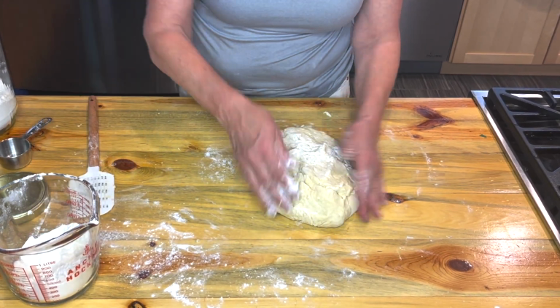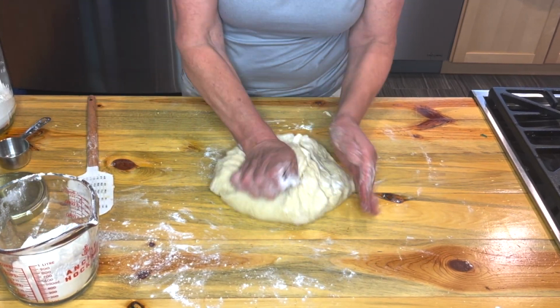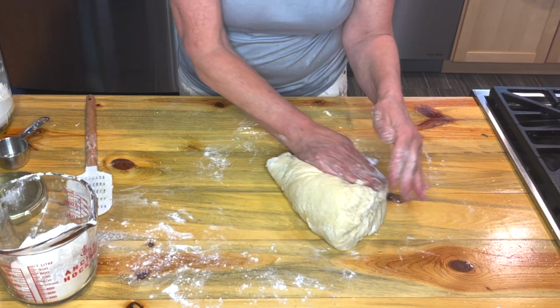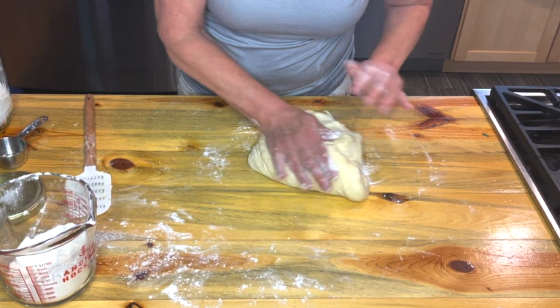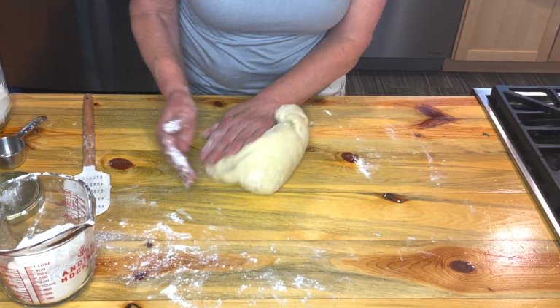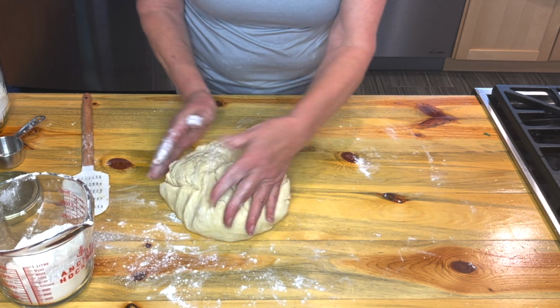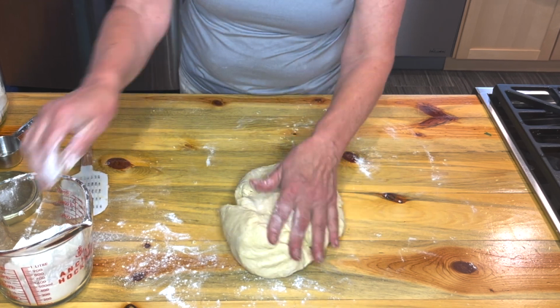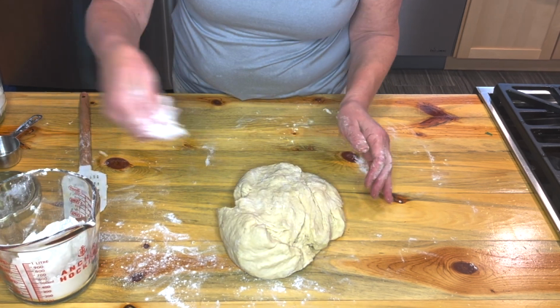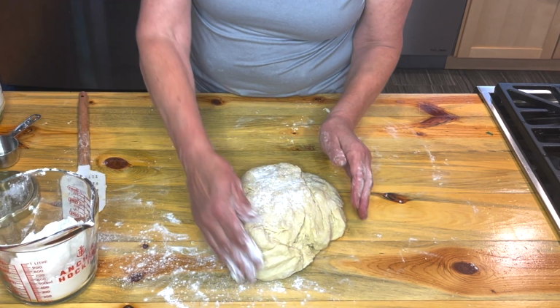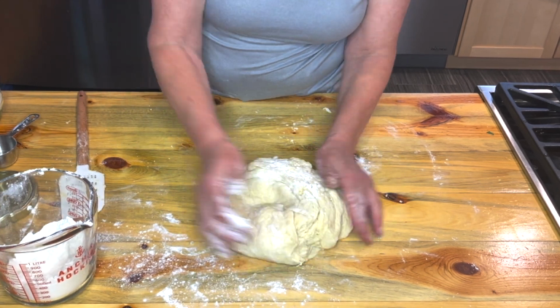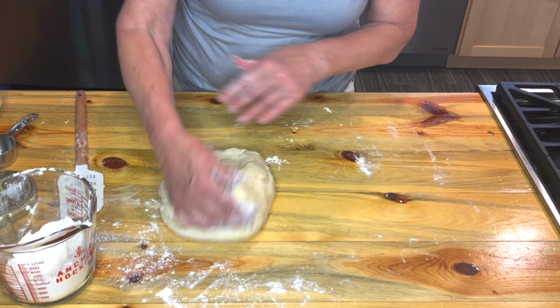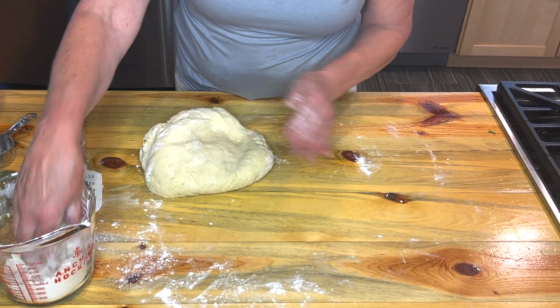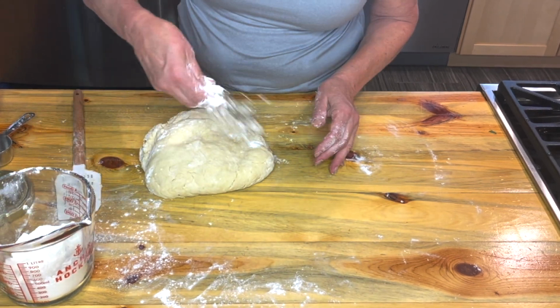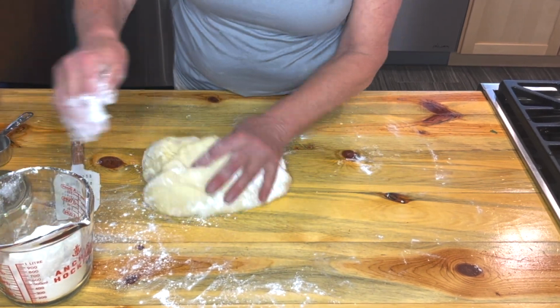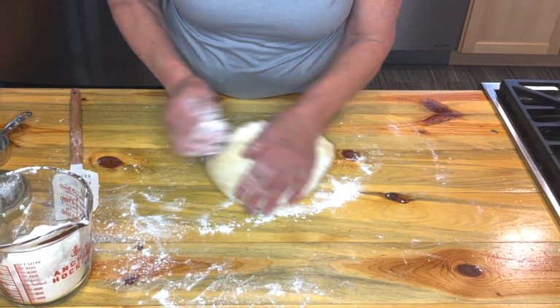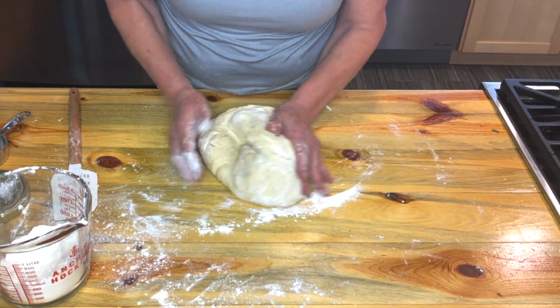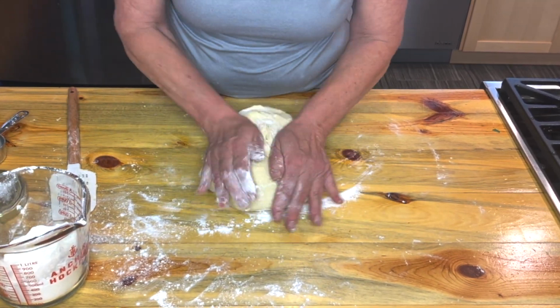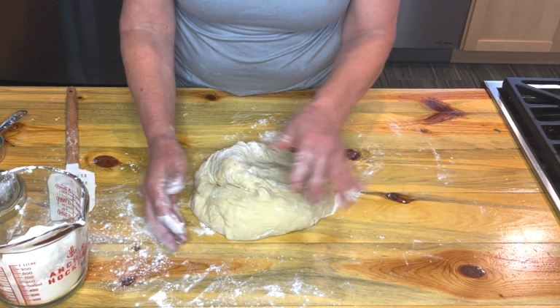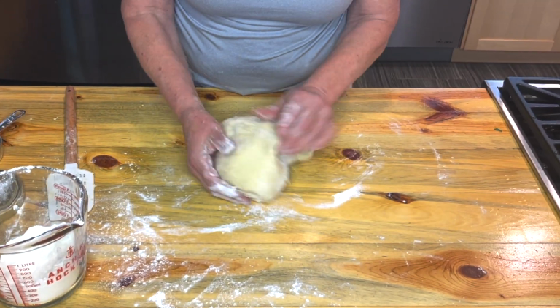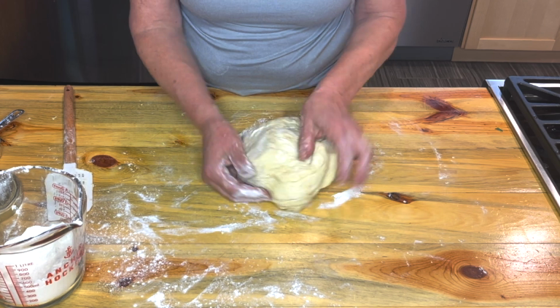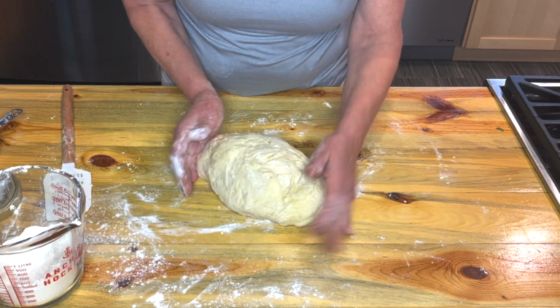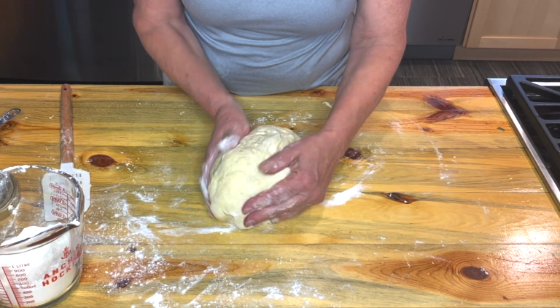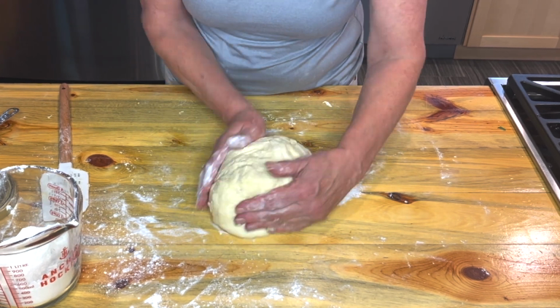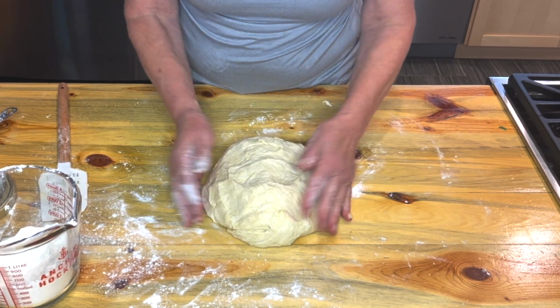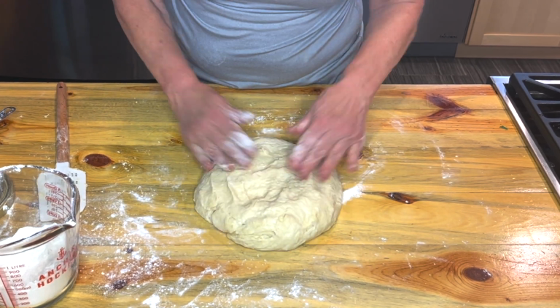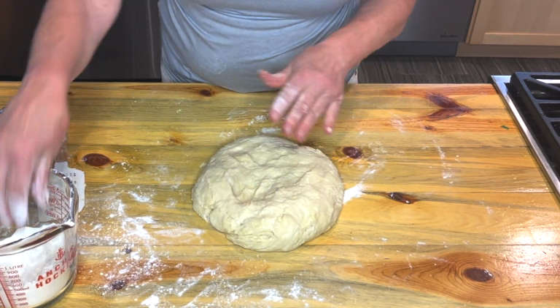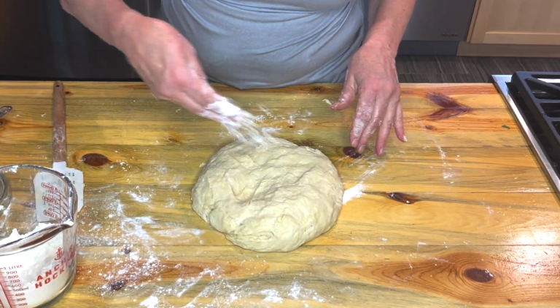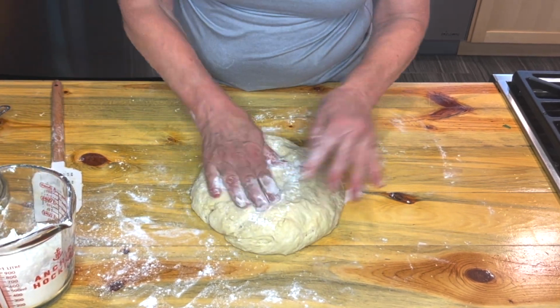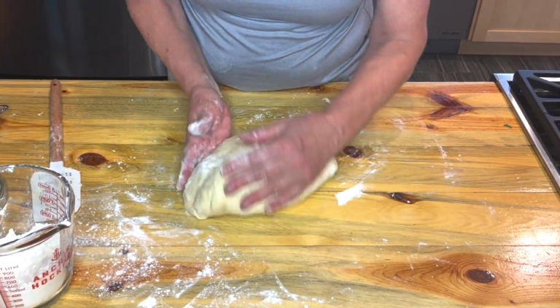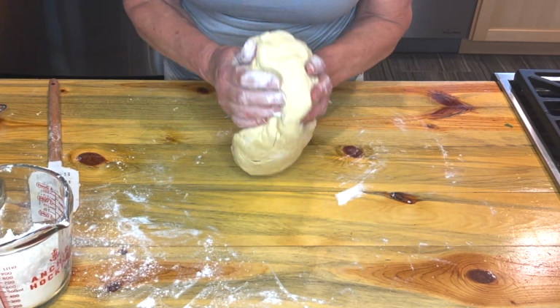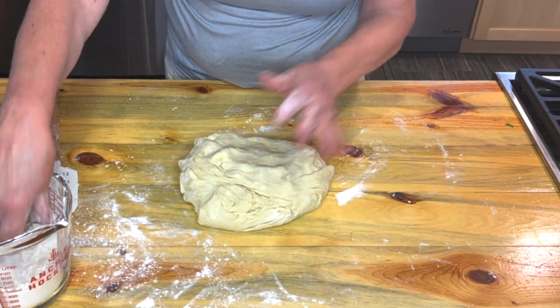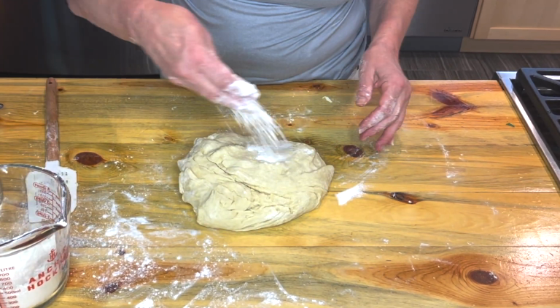This recipe will also make two loaves of bread that you can seed or just use as sandwich bread. We're making it fancy again for my friend's party.